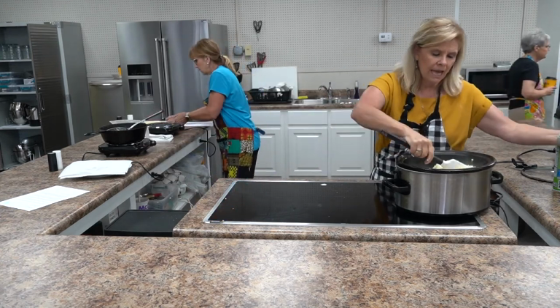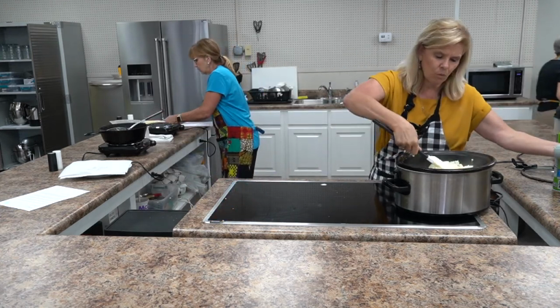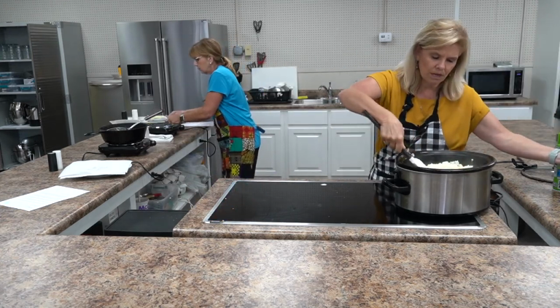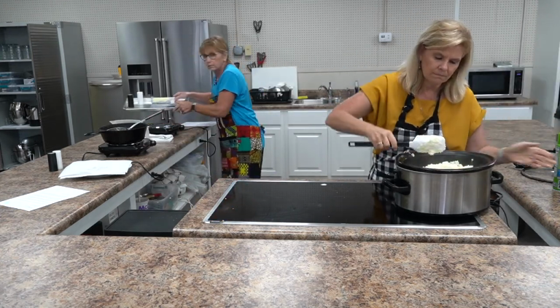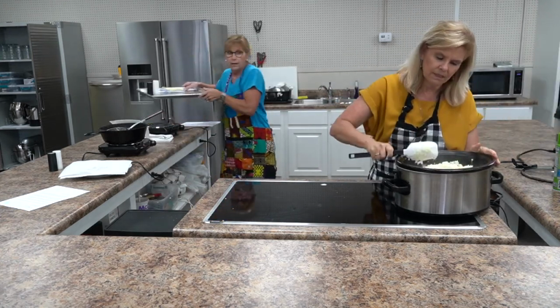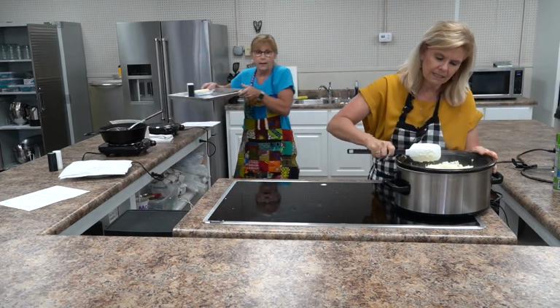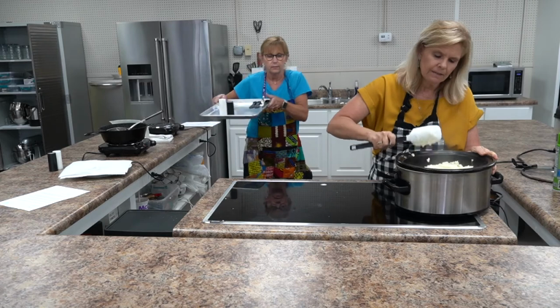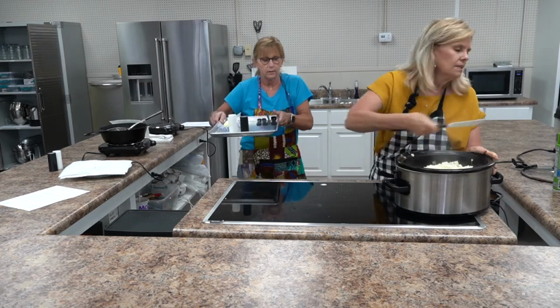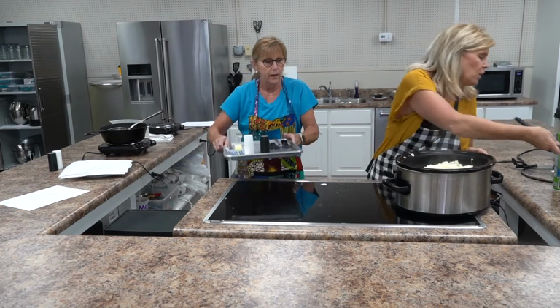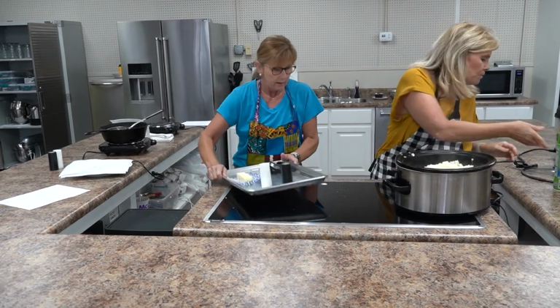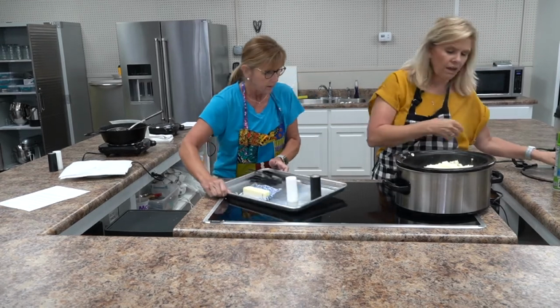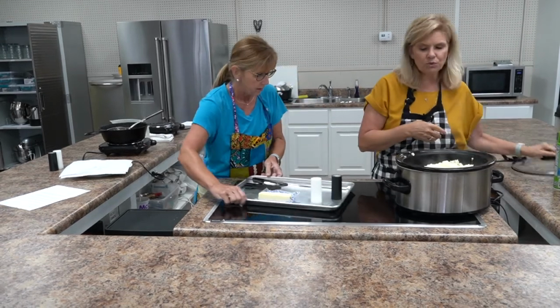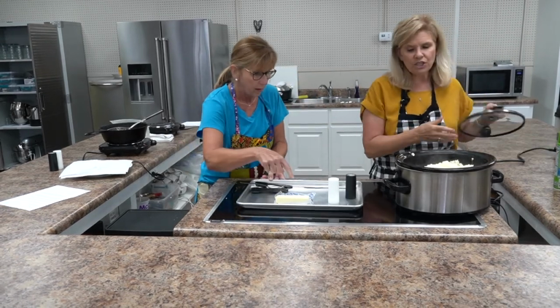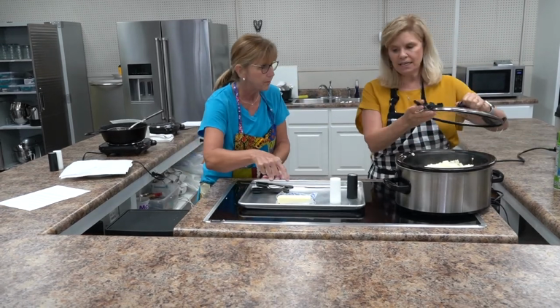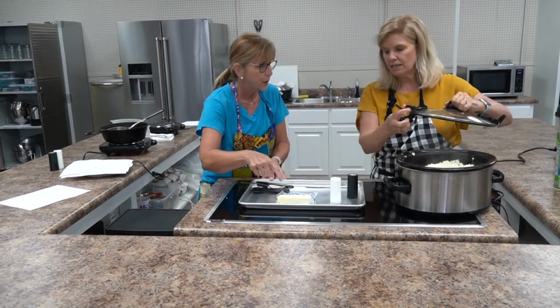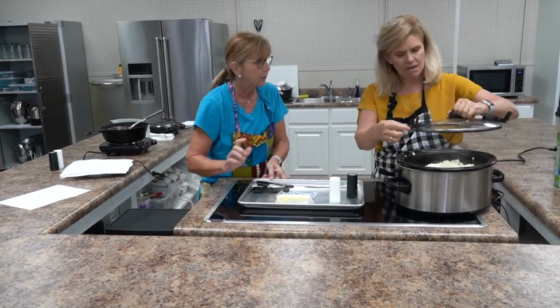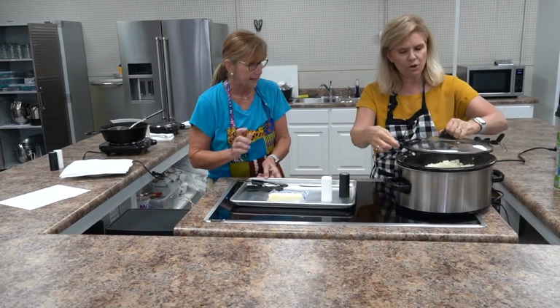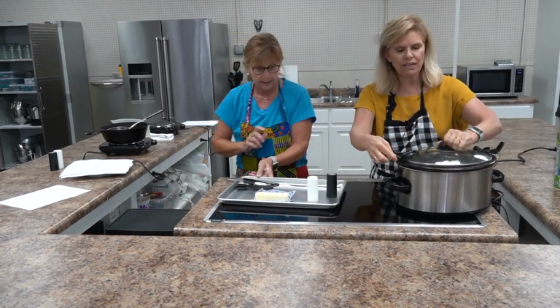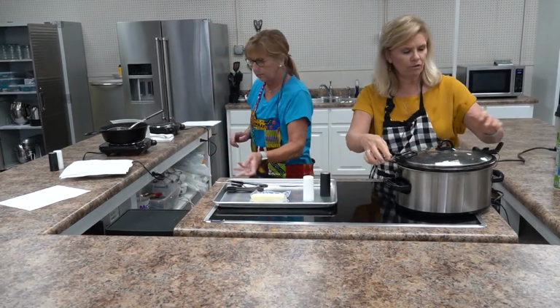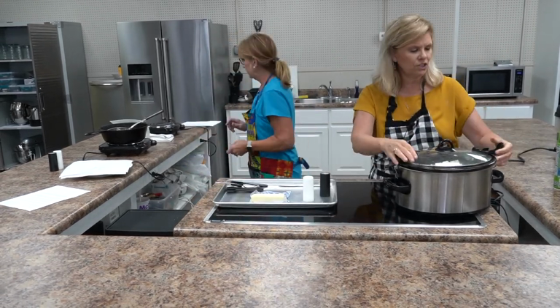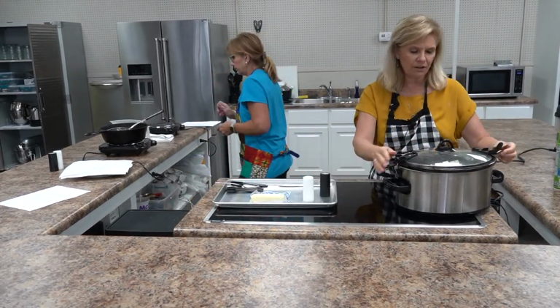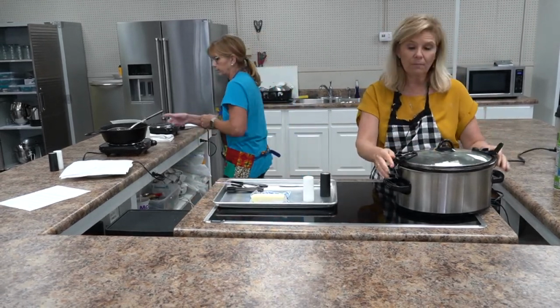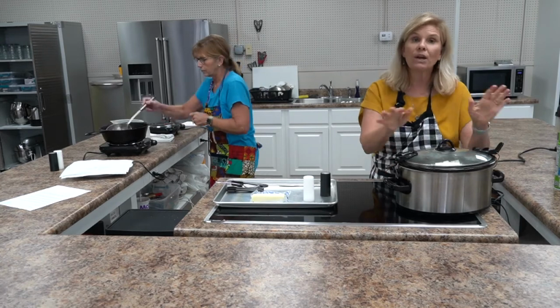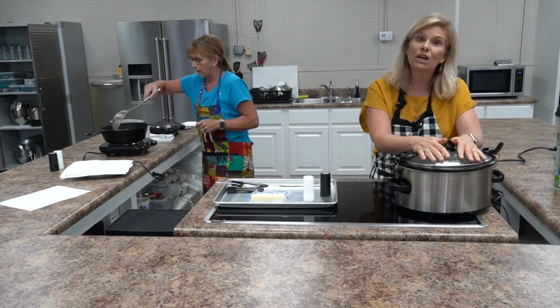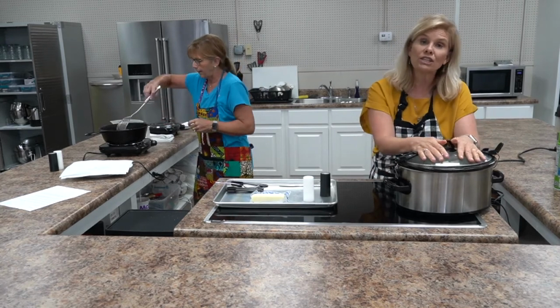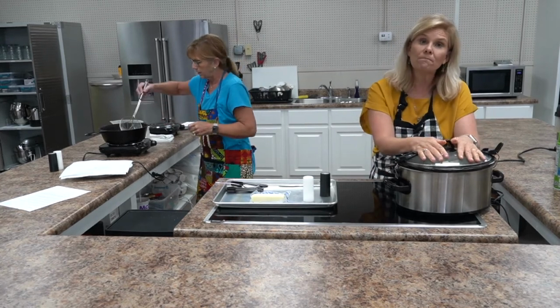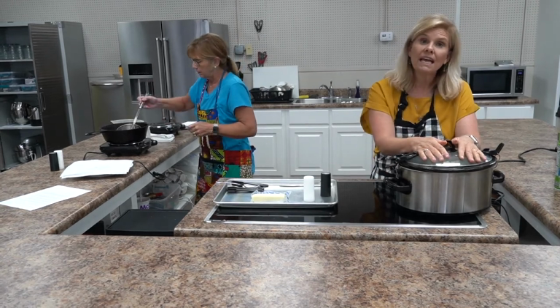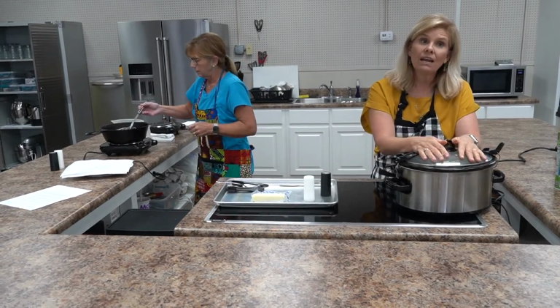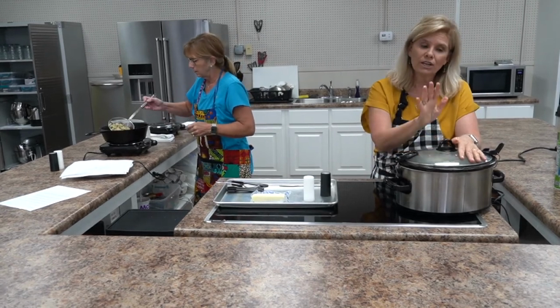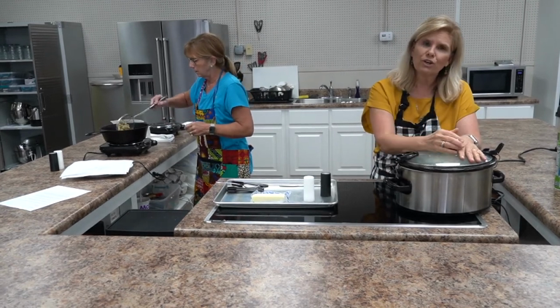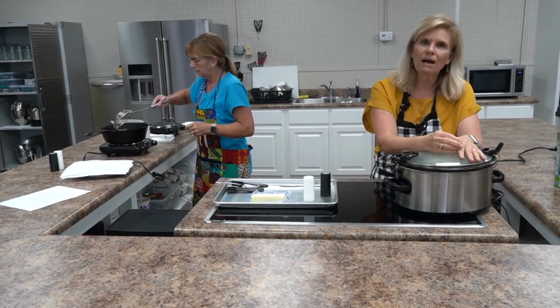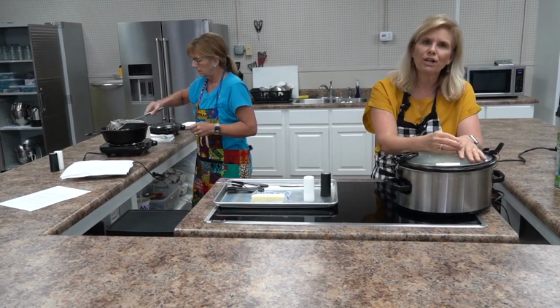We're not finished with this yet today — we're going to finish it later. I'm going to go ahead and plug this in and we'll let it cook for a couple hours on low.